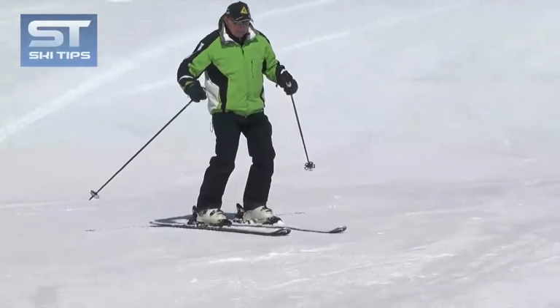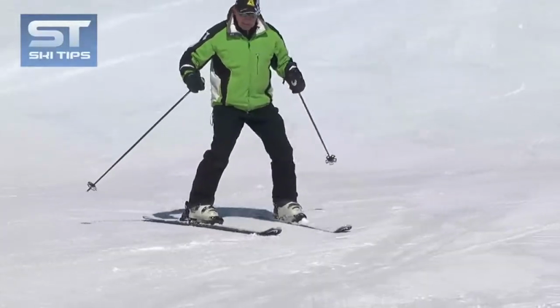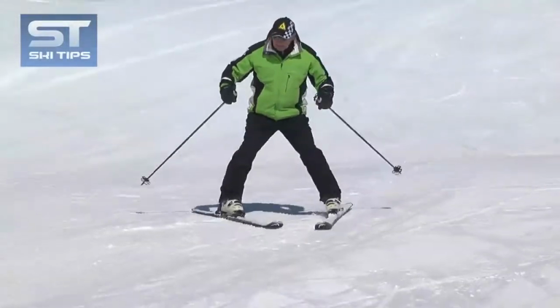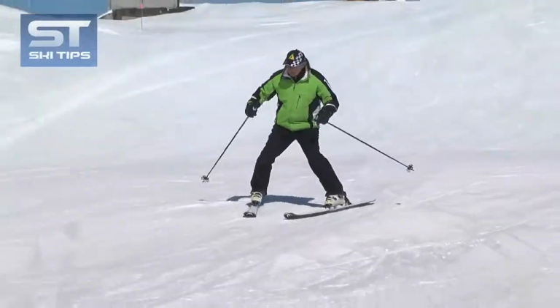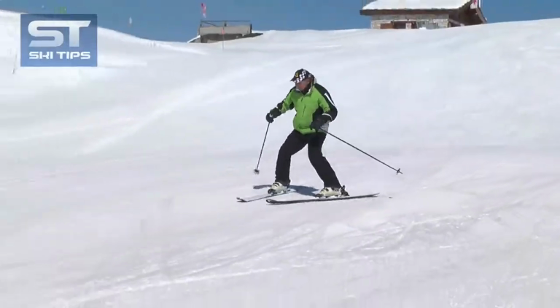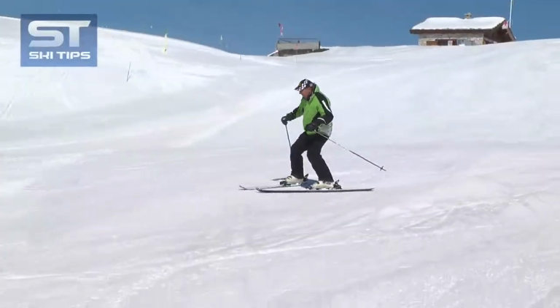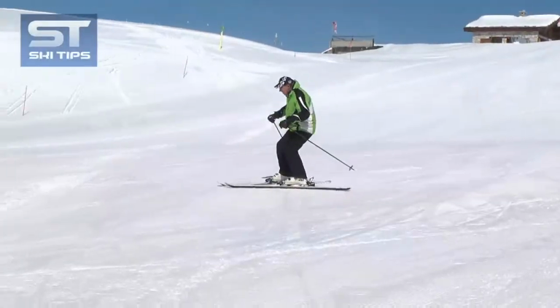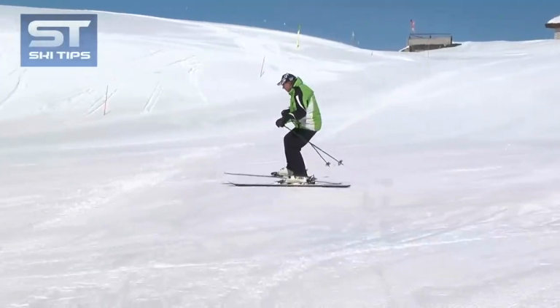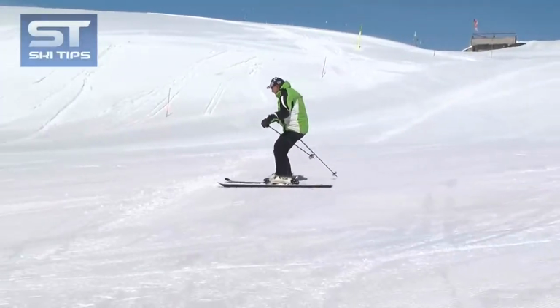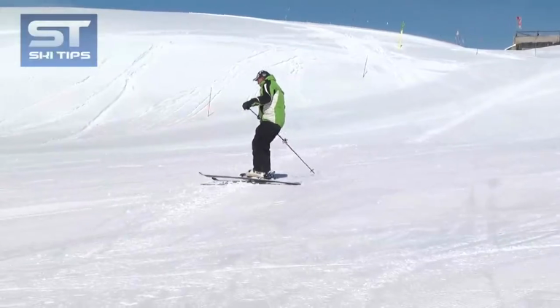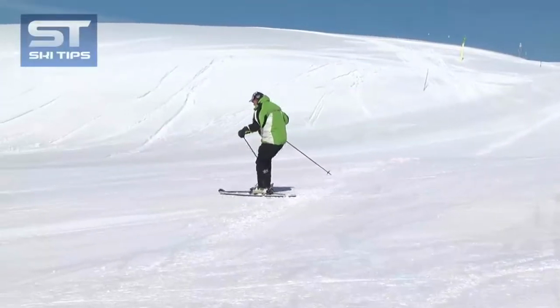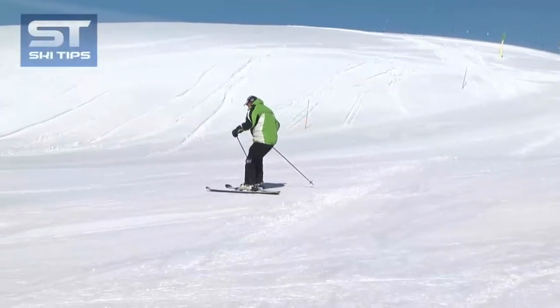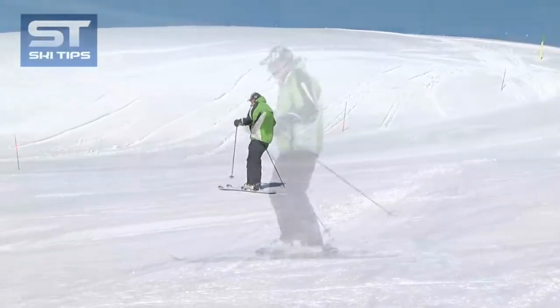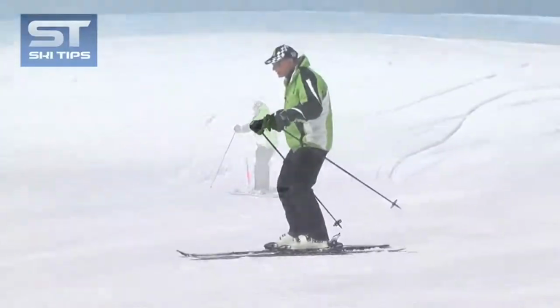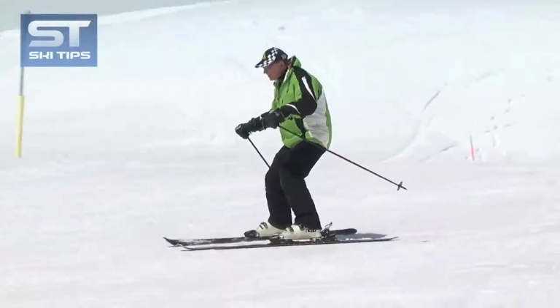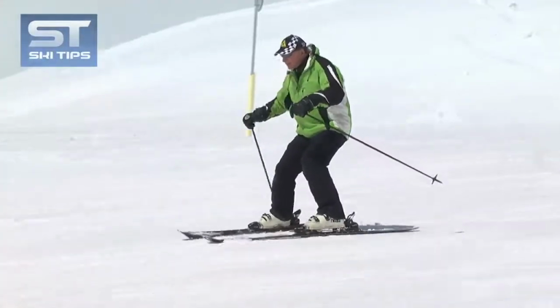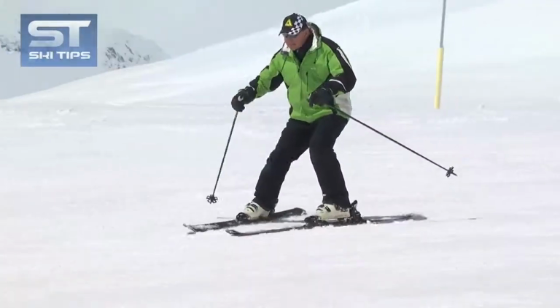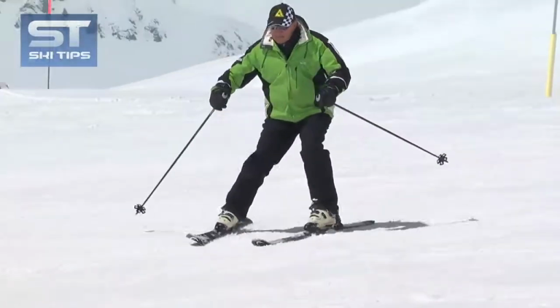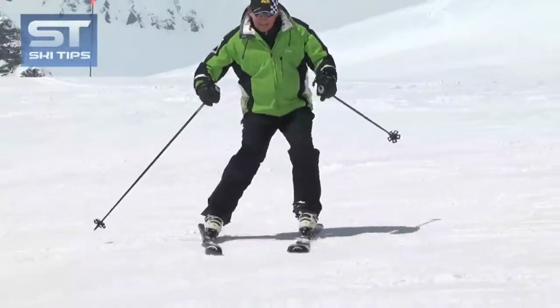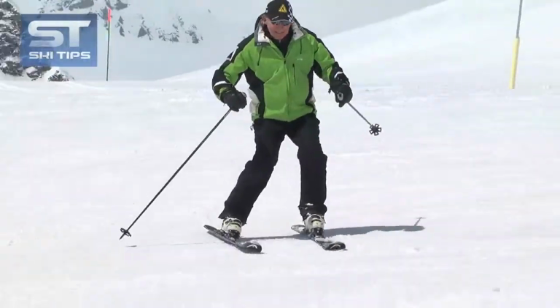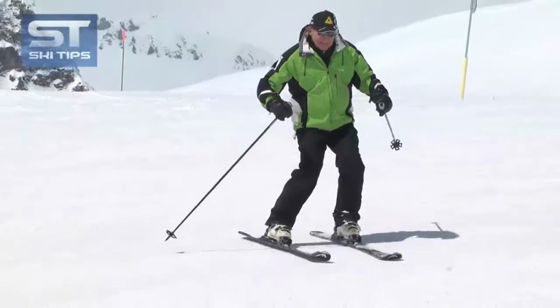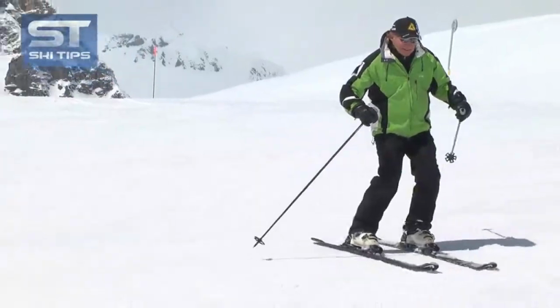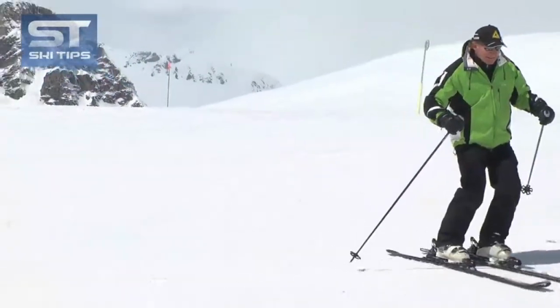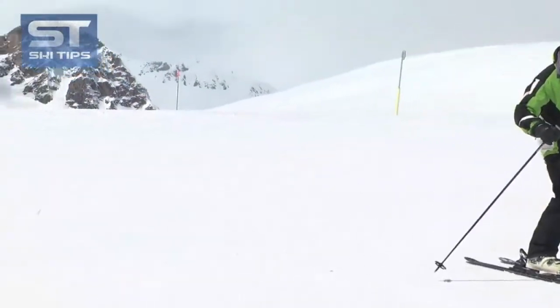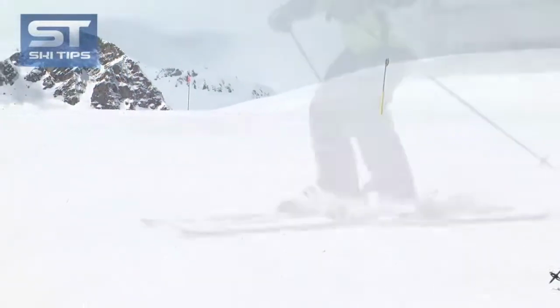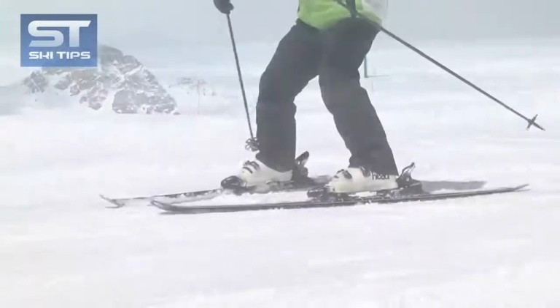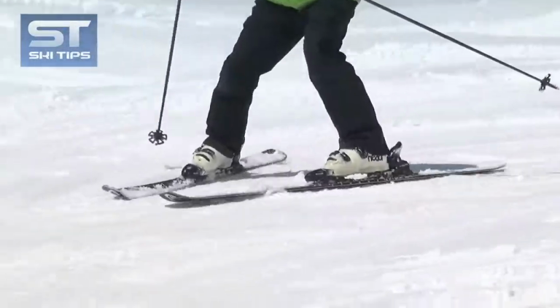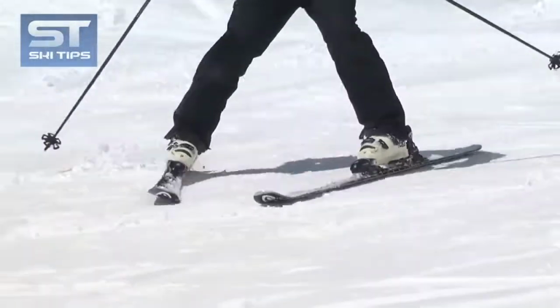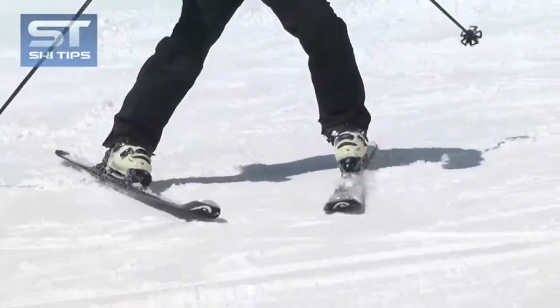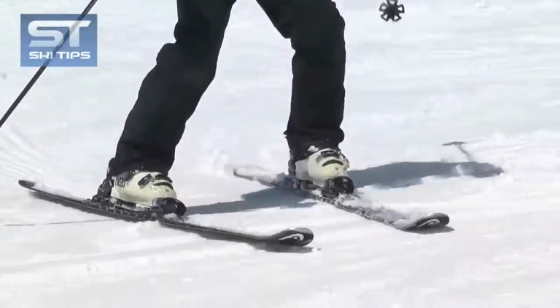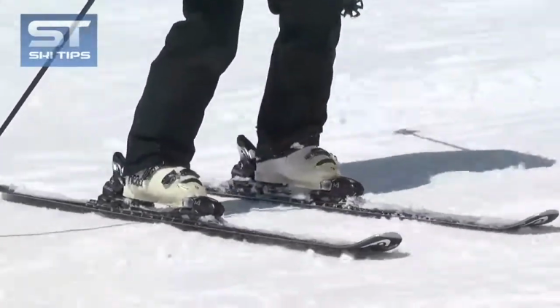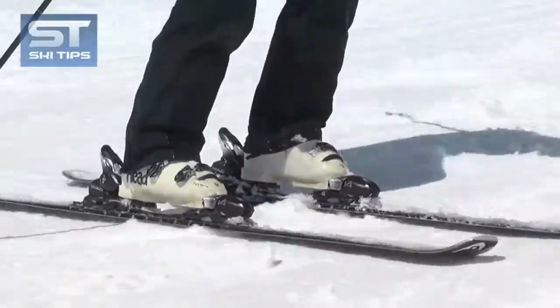This action trains your leg to roll your skis from one edge to the other. Try now to make a wedge turn and see if you can finish the turn by simply rolling your uphill ski onto its uphill edge, so that the two skis finish parallel.